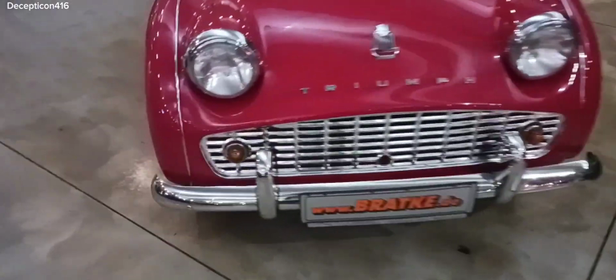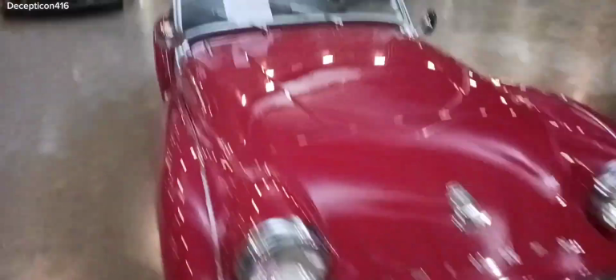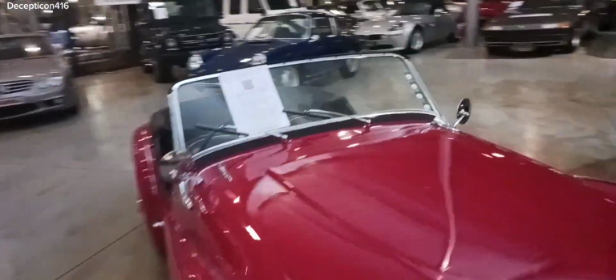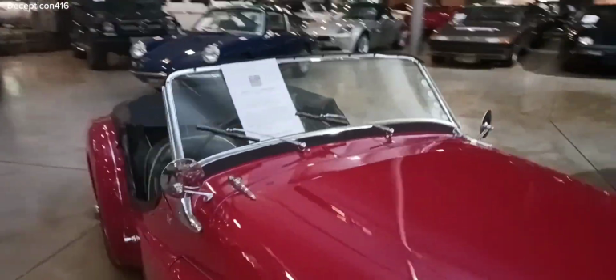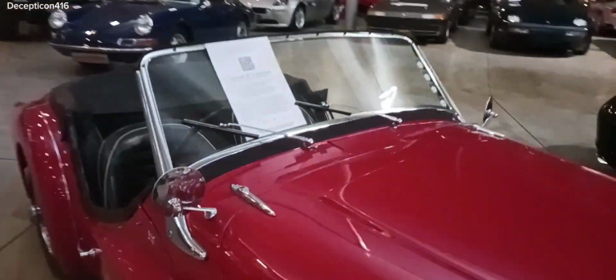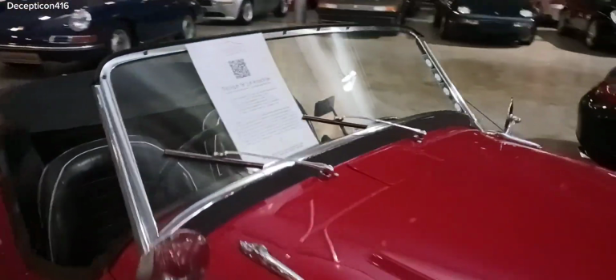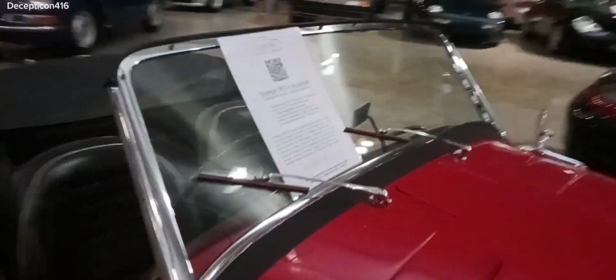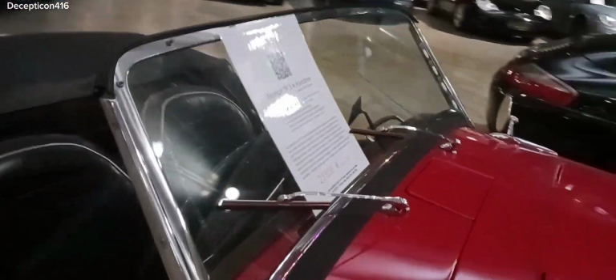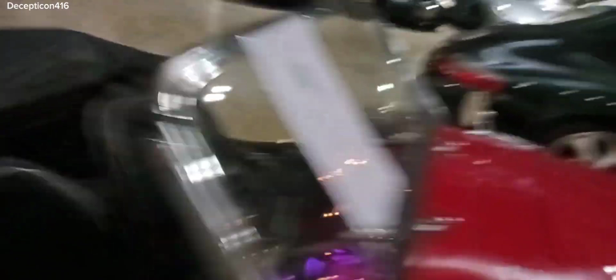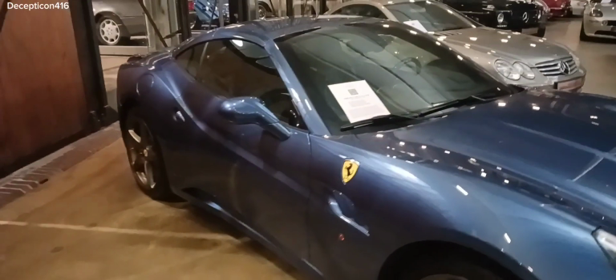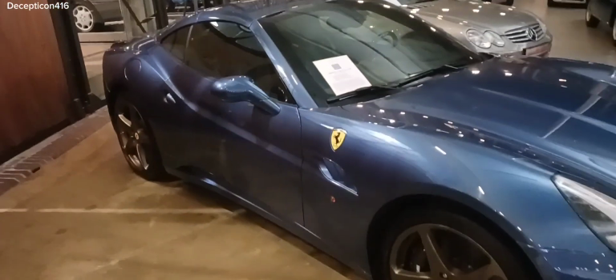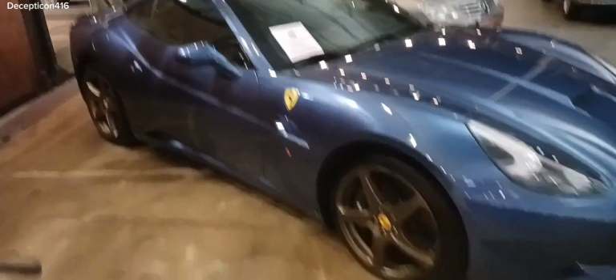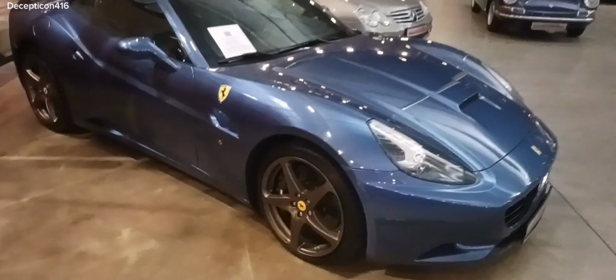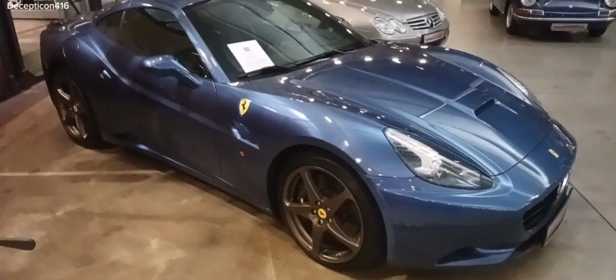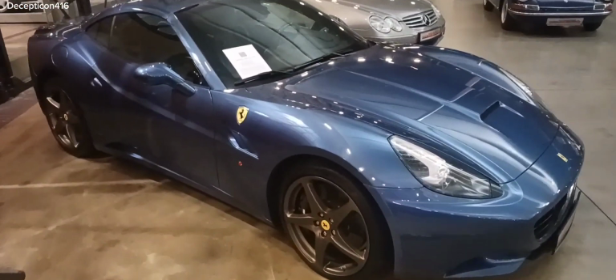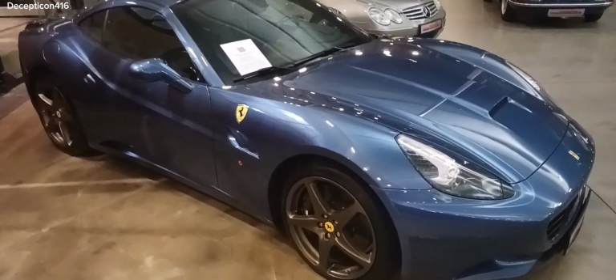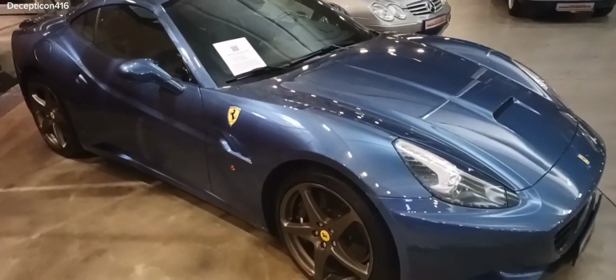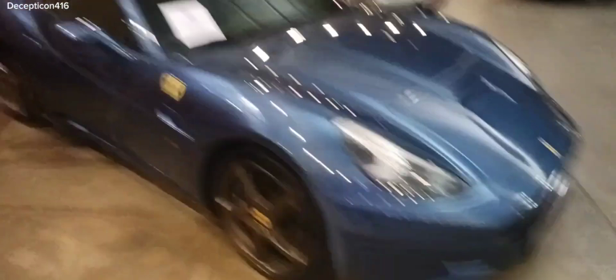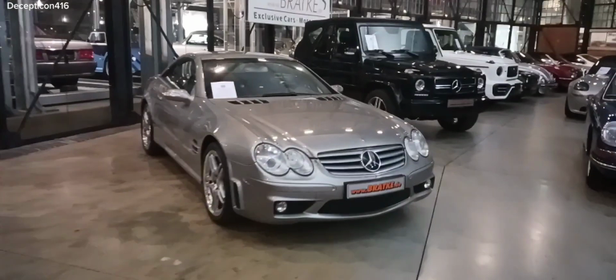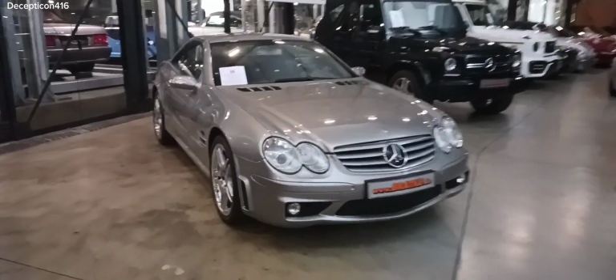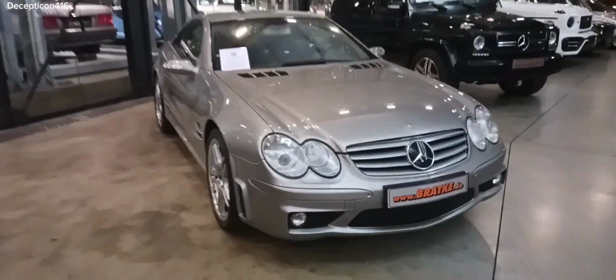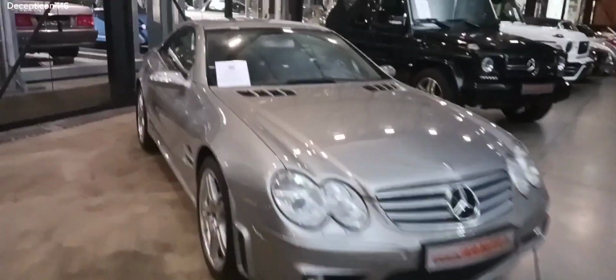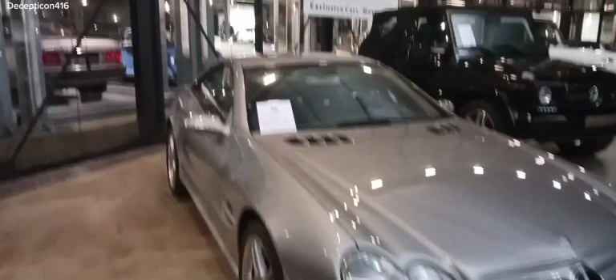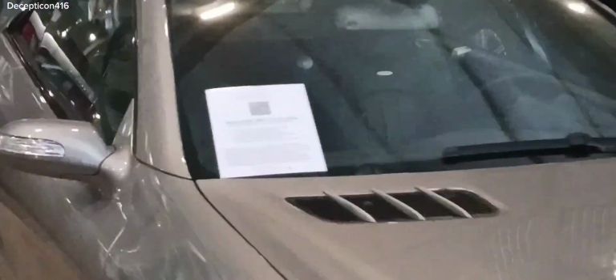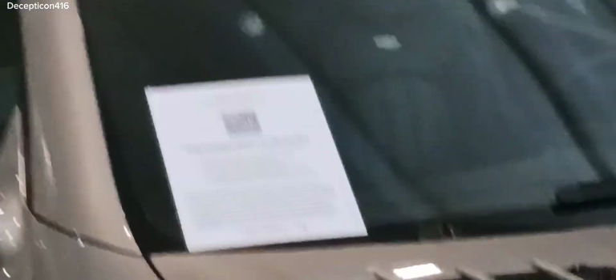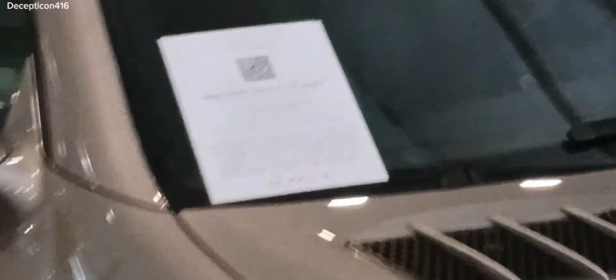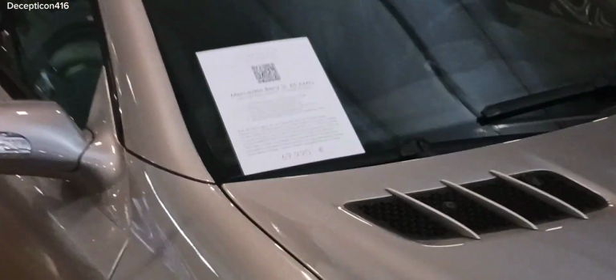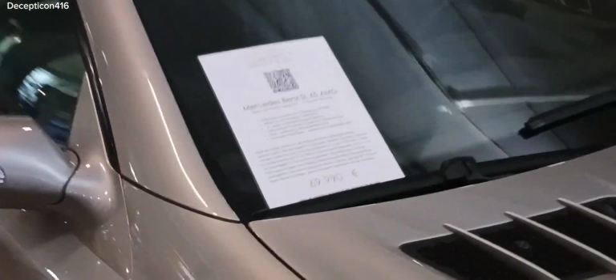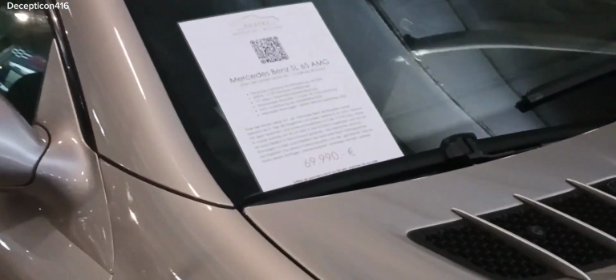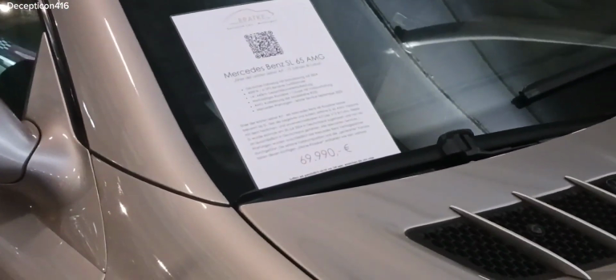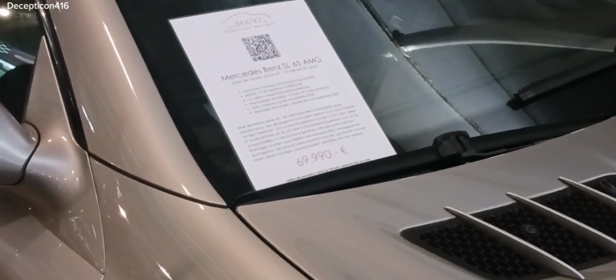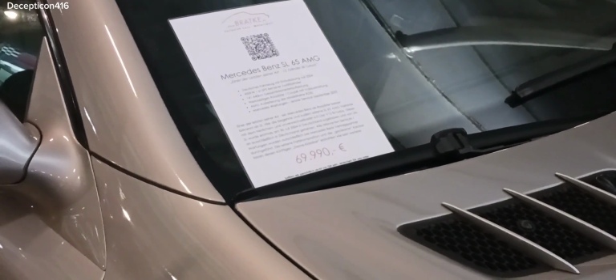Look at this car. Triumph. Just over $100,000 for this Ferrari California T. This SL65 is for sale. Look at that. $69,000.